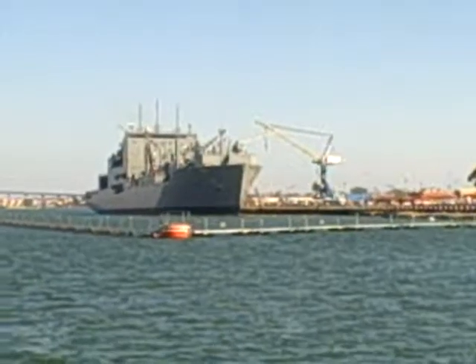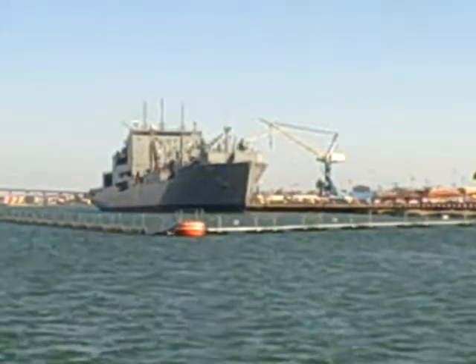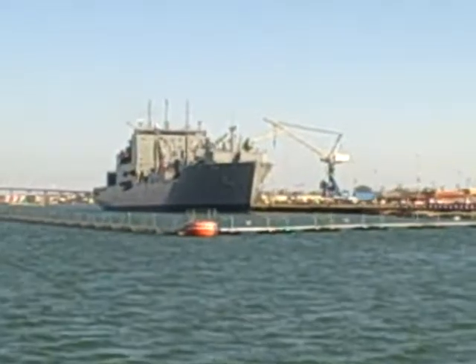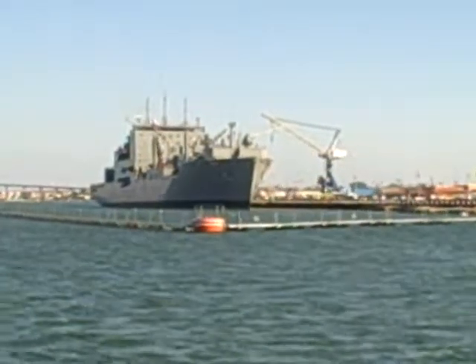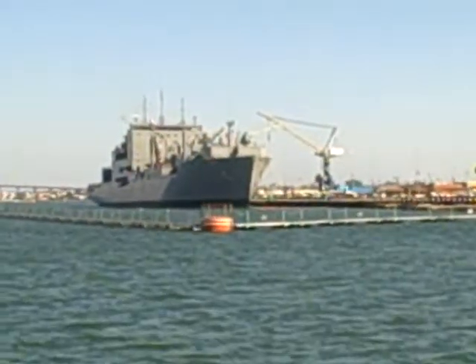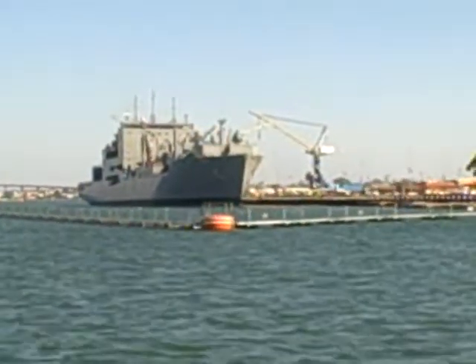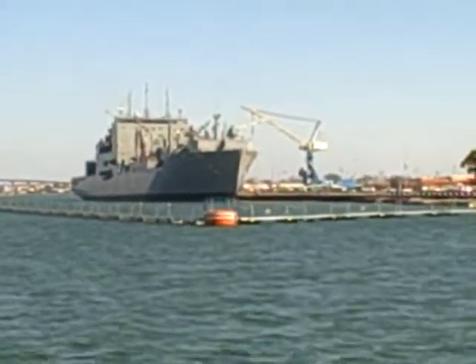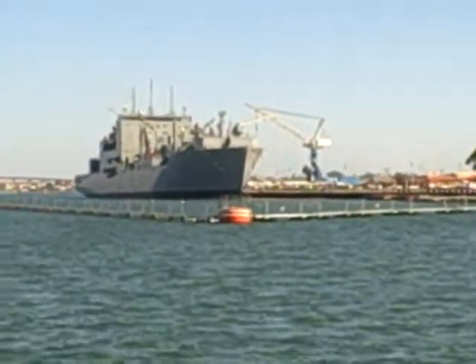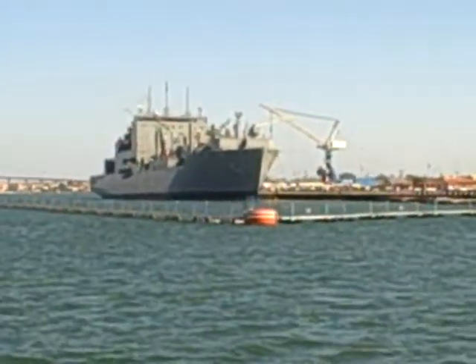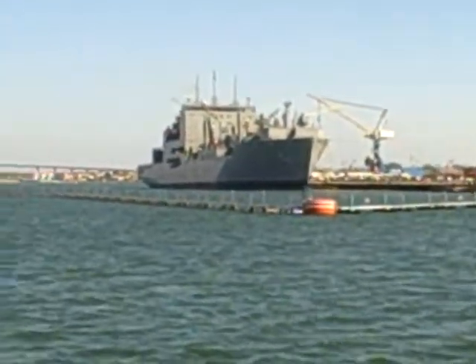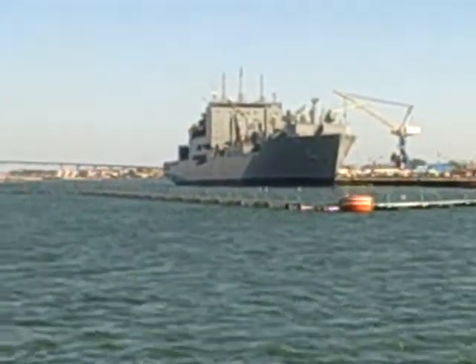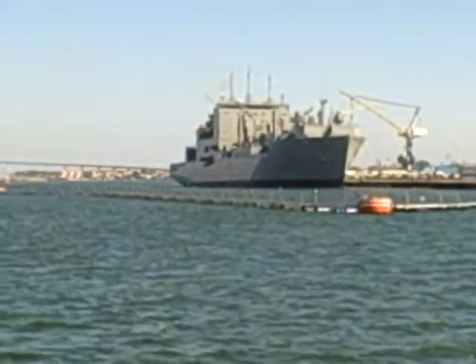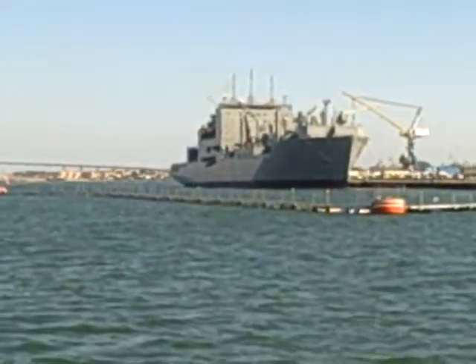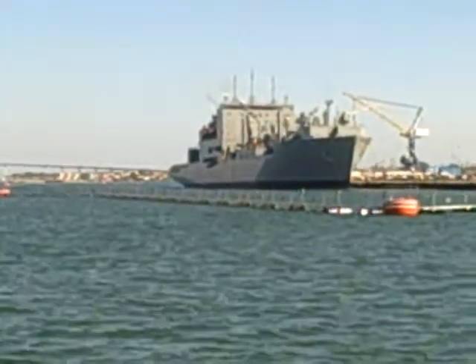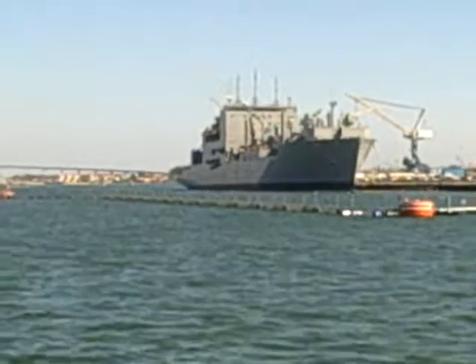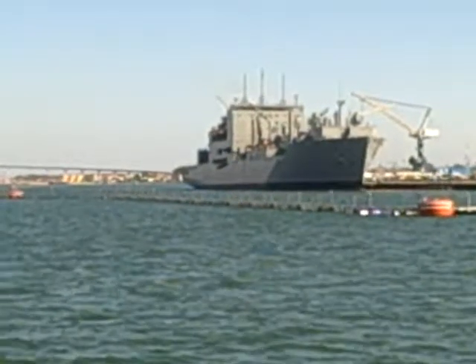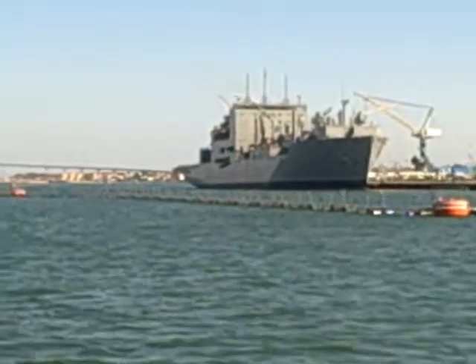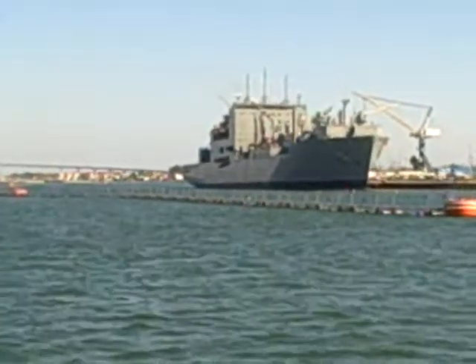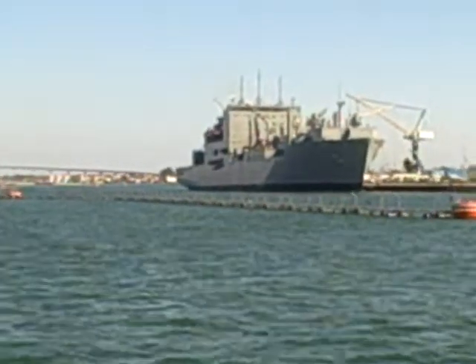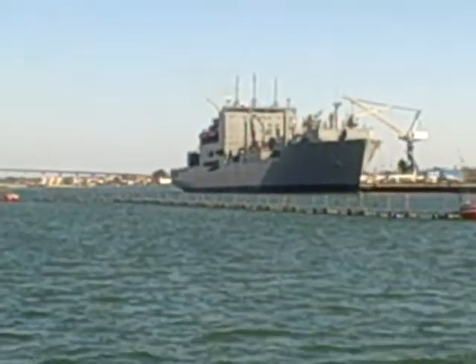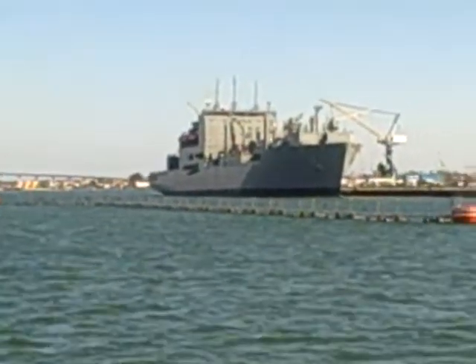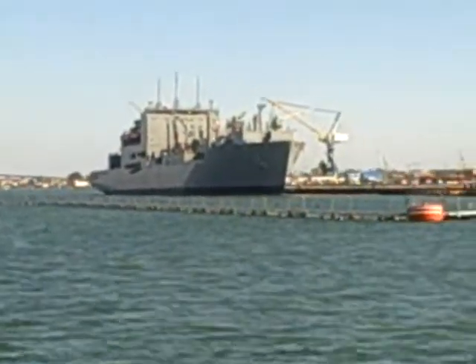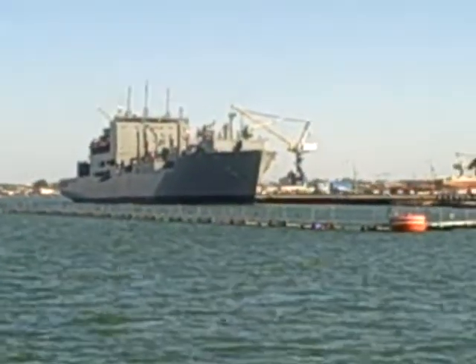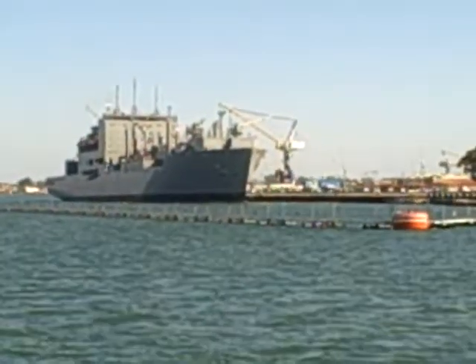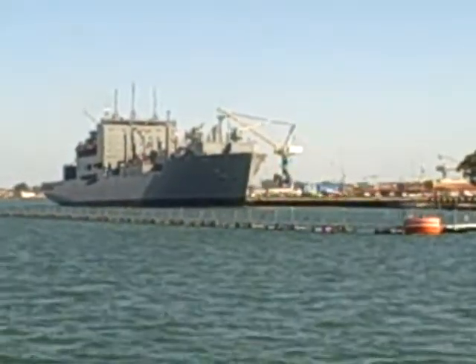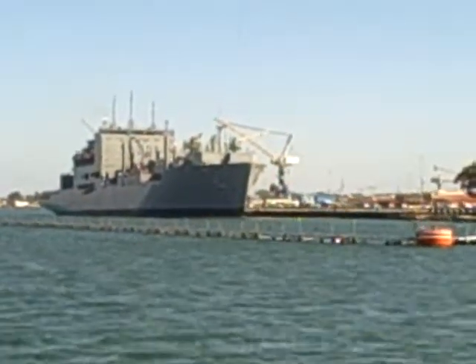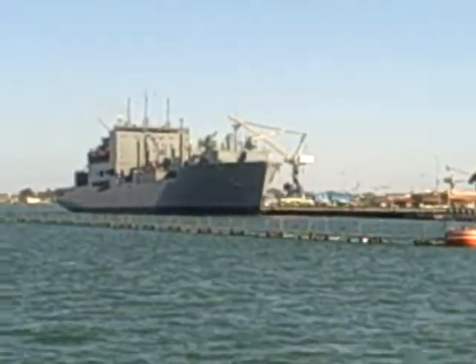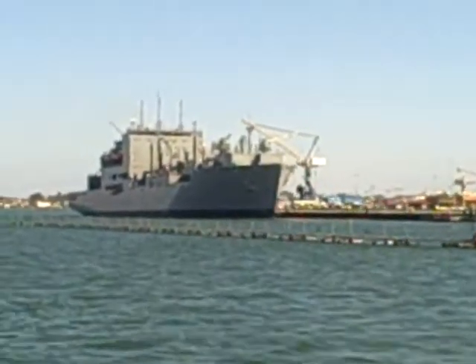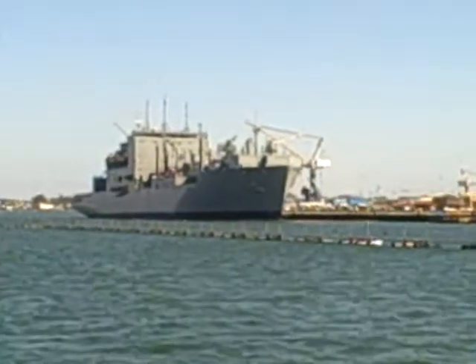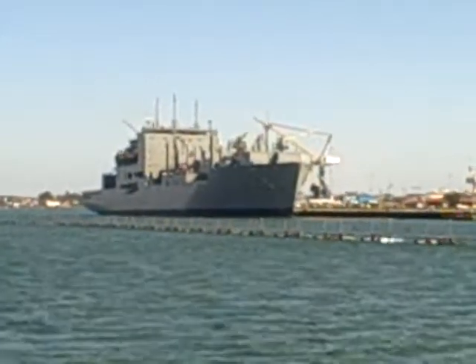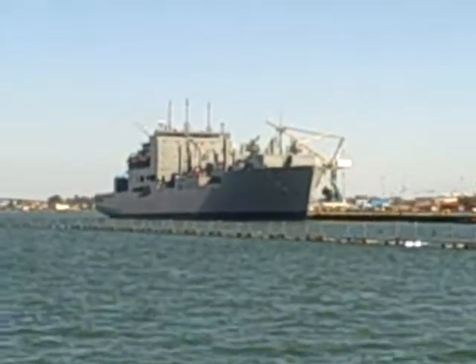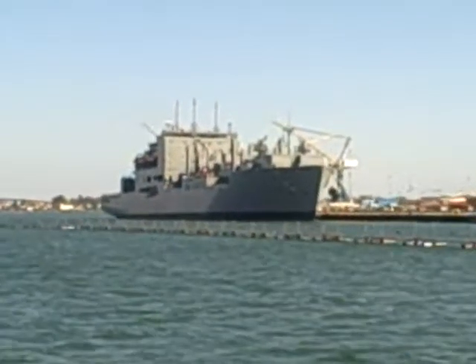But this is where they usually dock at. Naval Air Station North Island has been an aircraft carrier base since 1924, when the first aircraft carrier, the USS Langley, was based here.